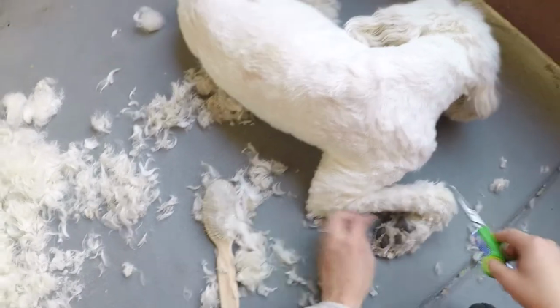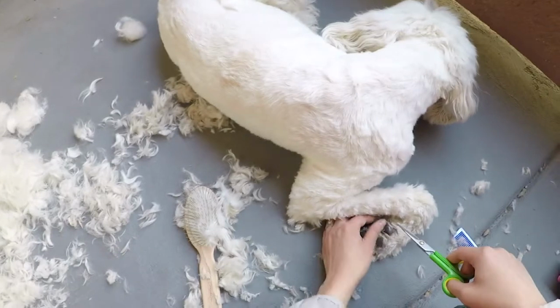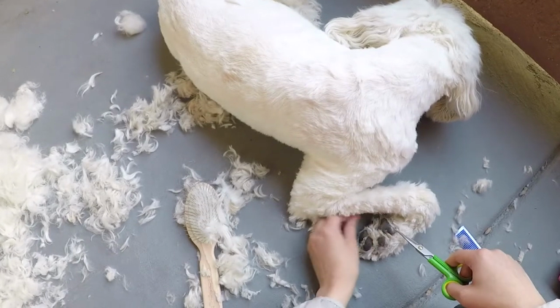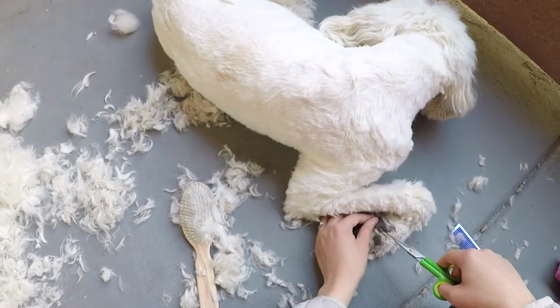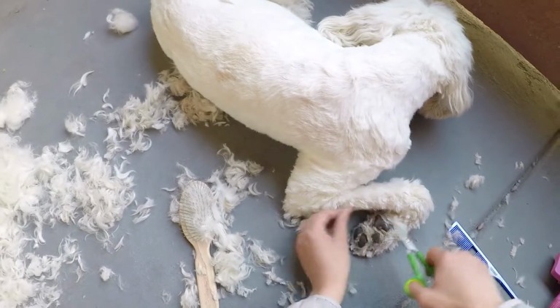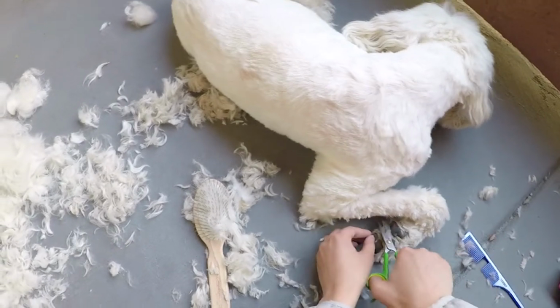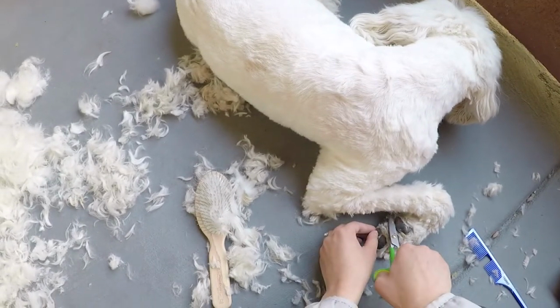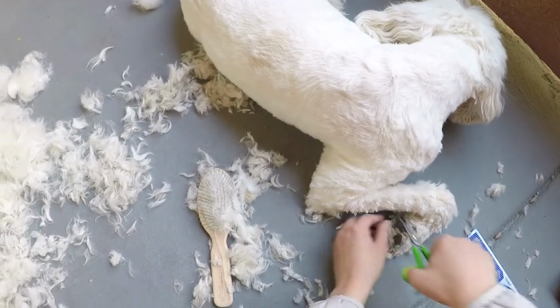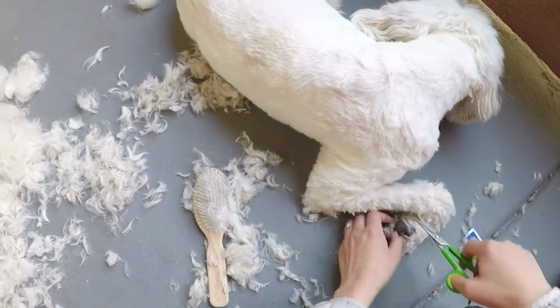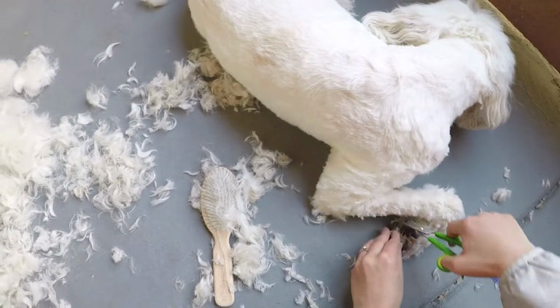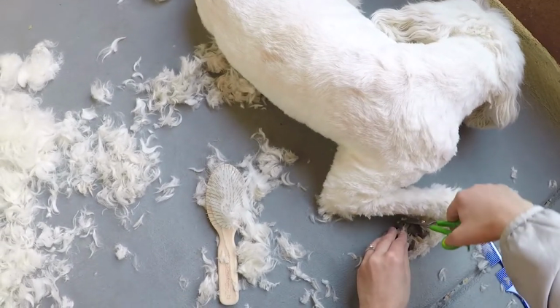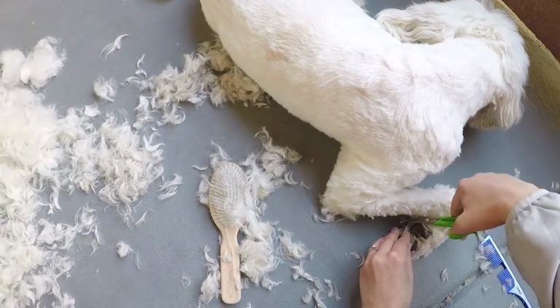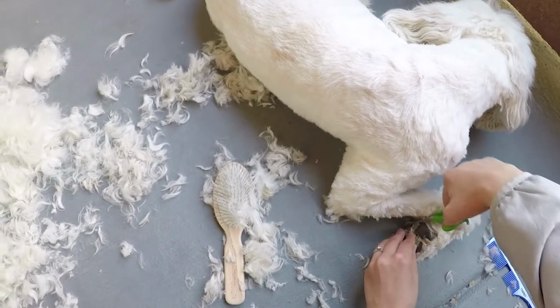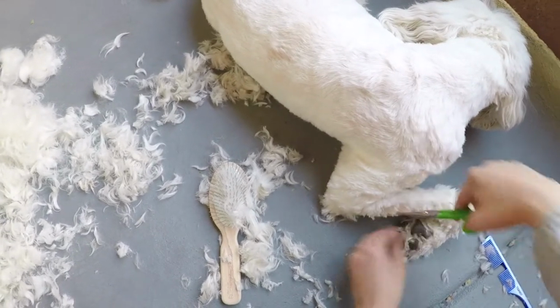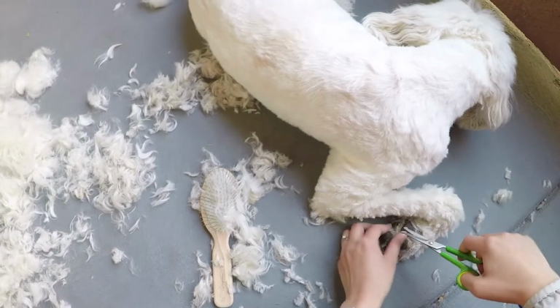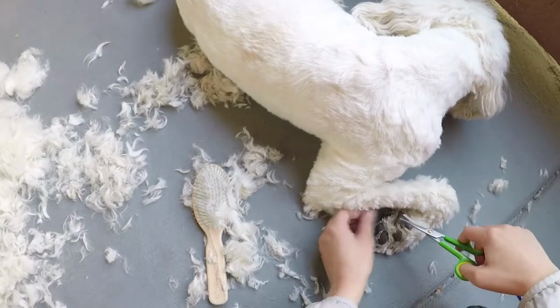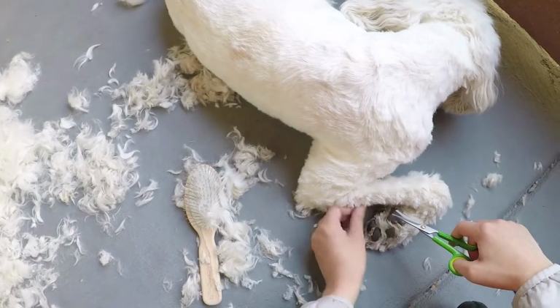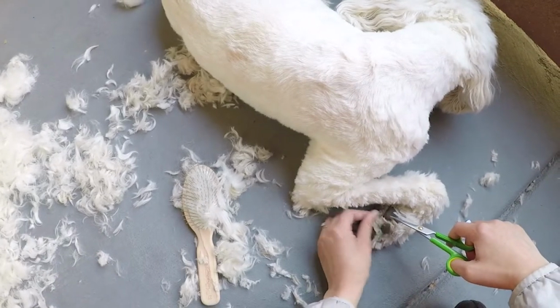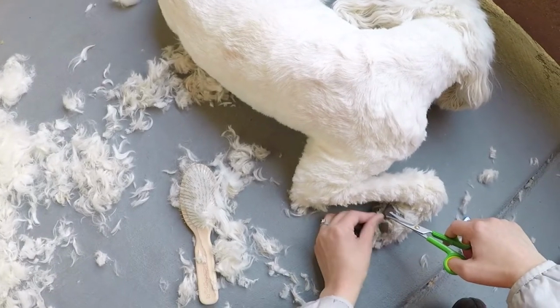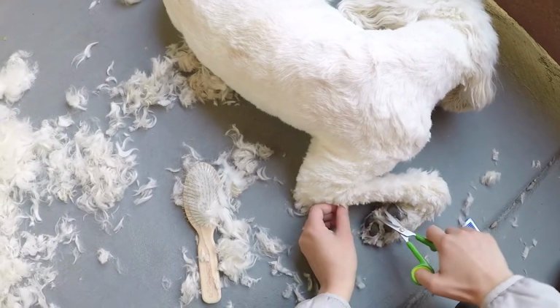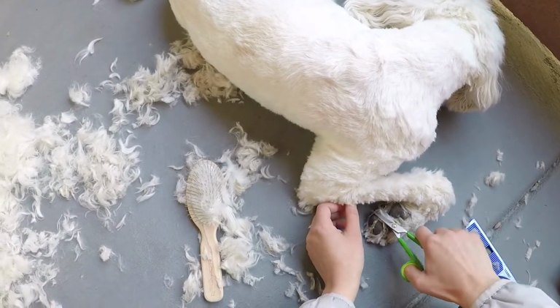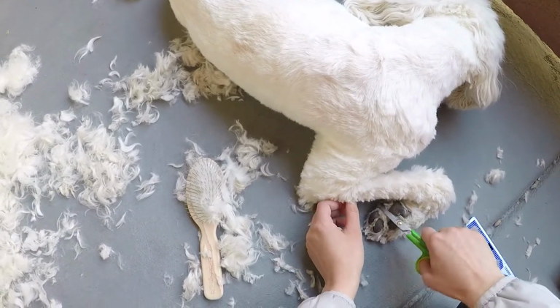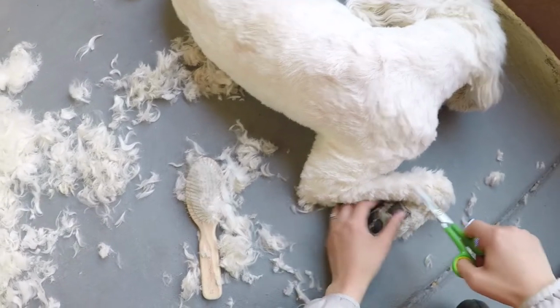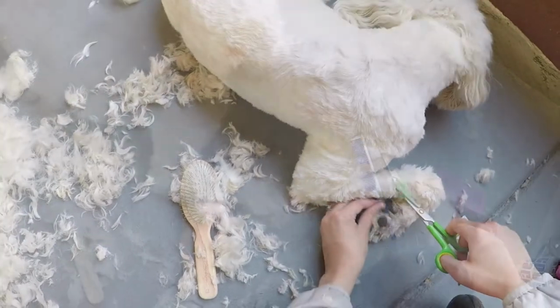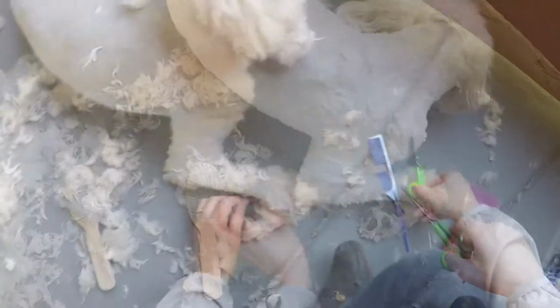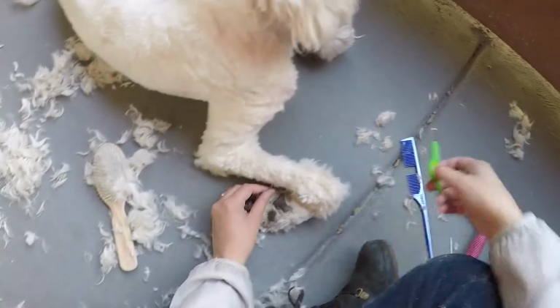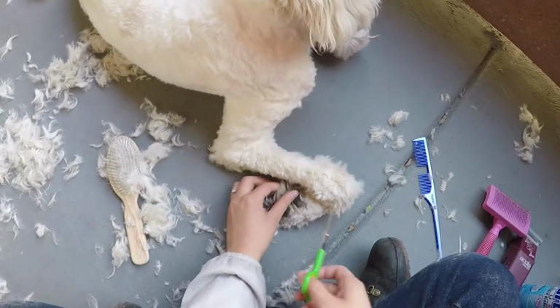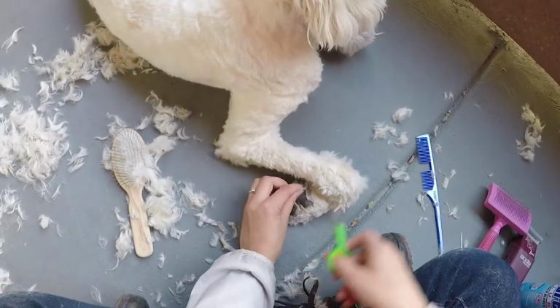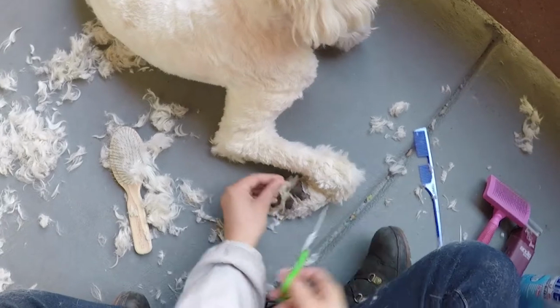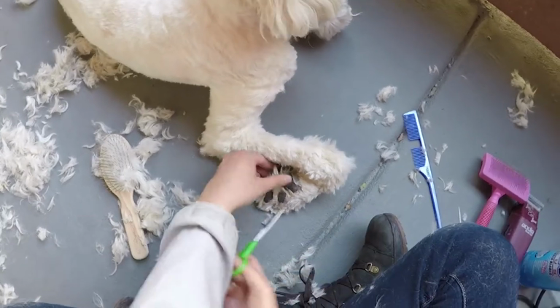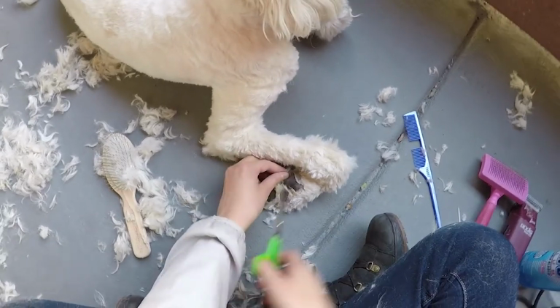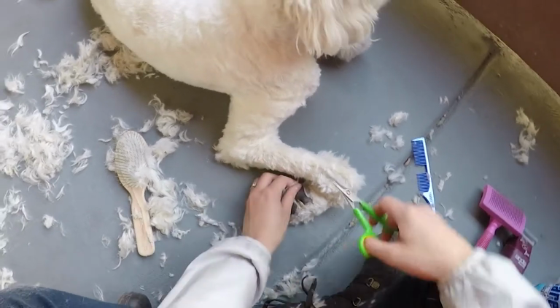Lay your scissors as flat against the paw as possible, then carefully and slowly trim the hairs. I'm pretty sure most dogs will not enjoy this part of the groom, as you can see.